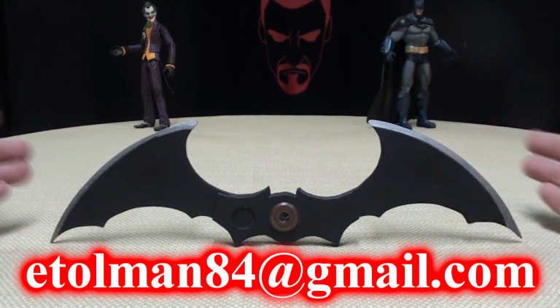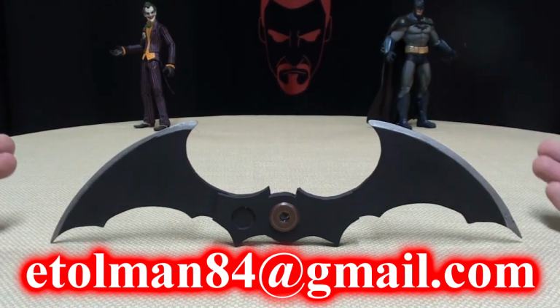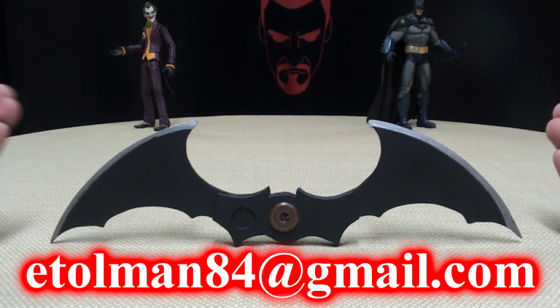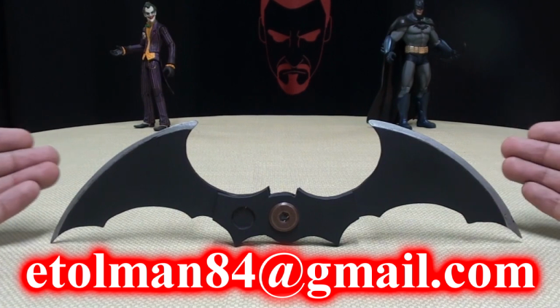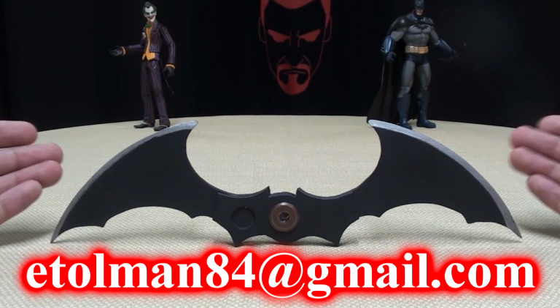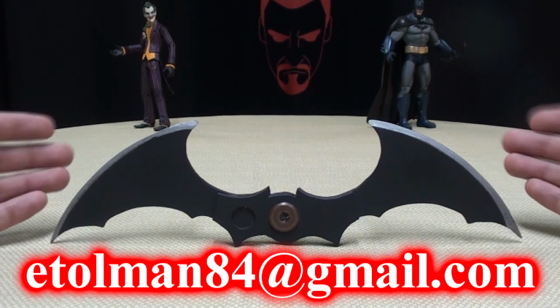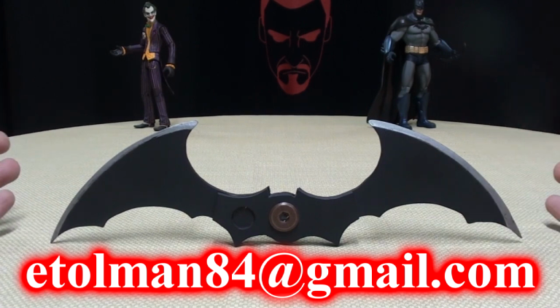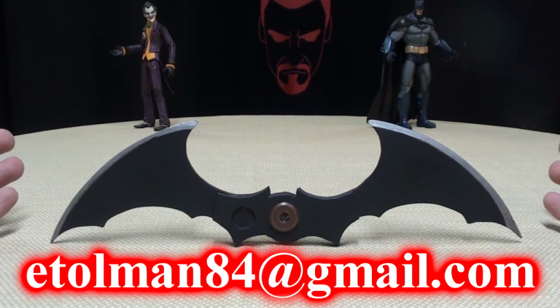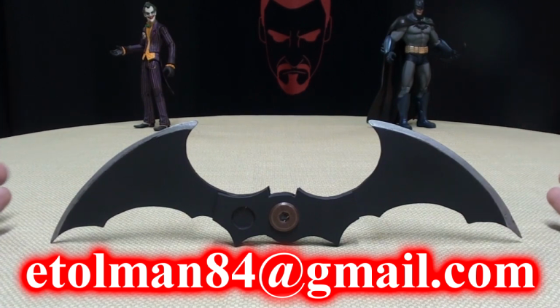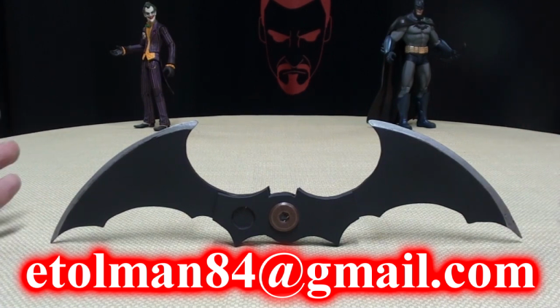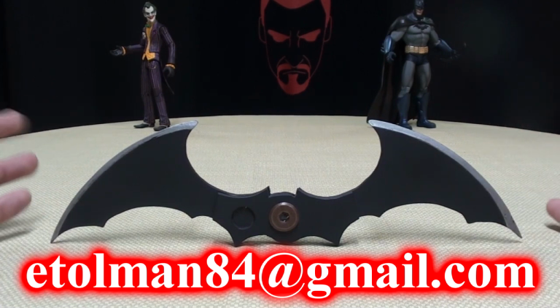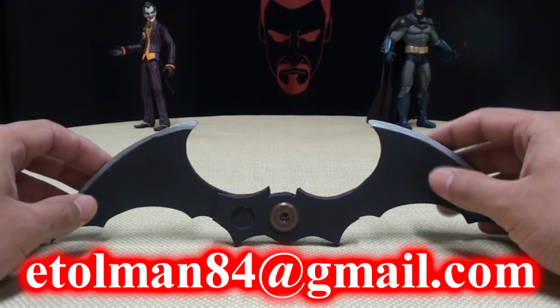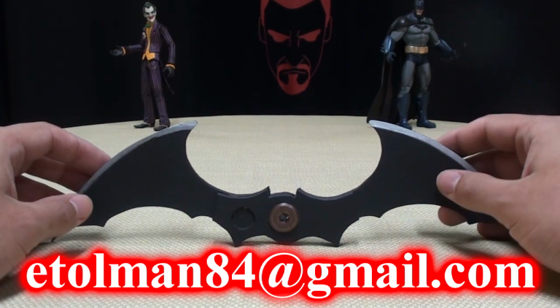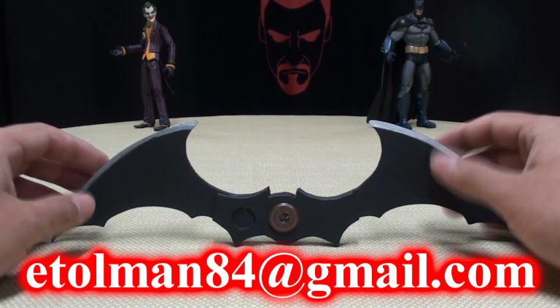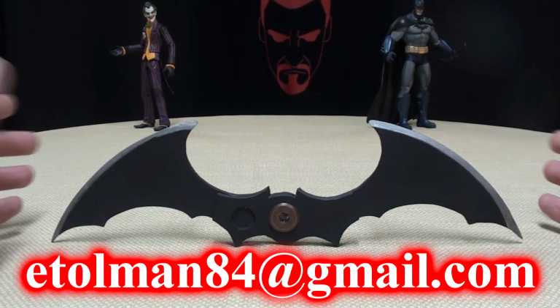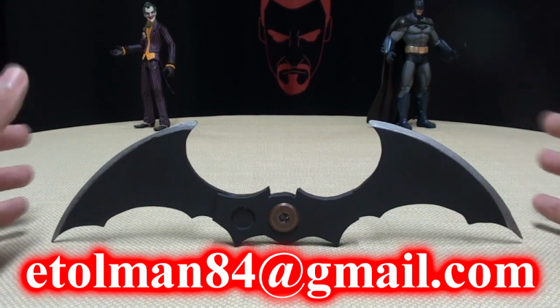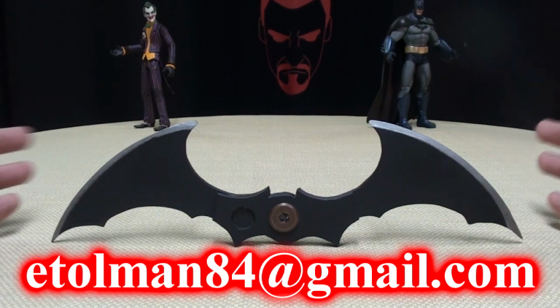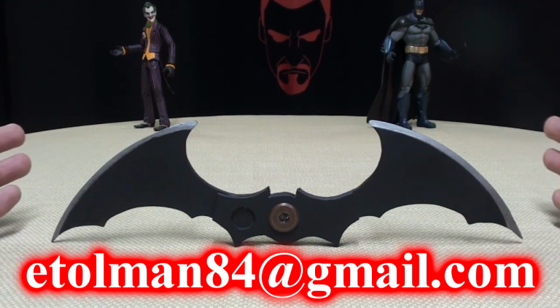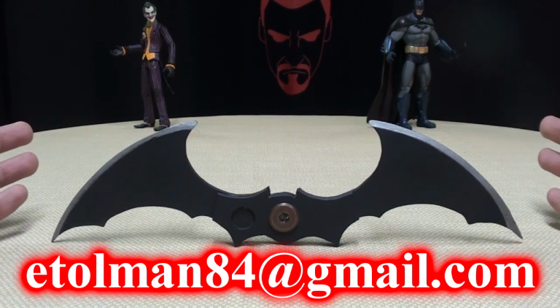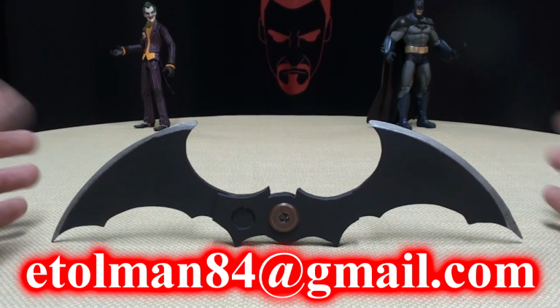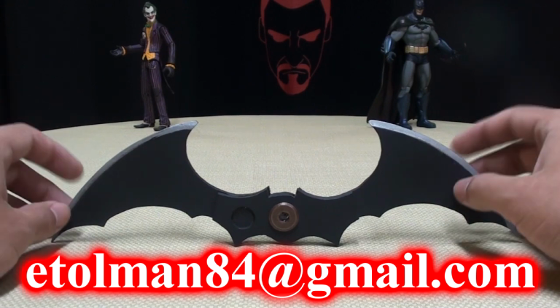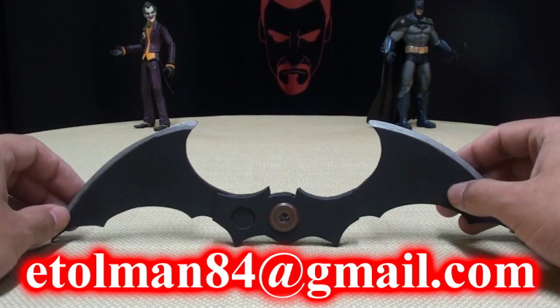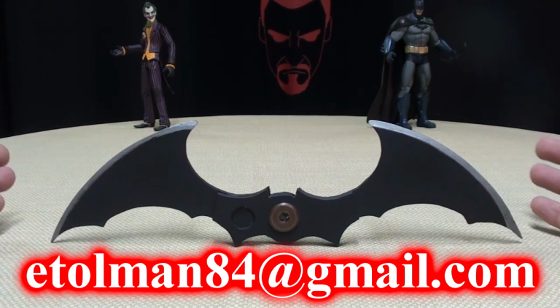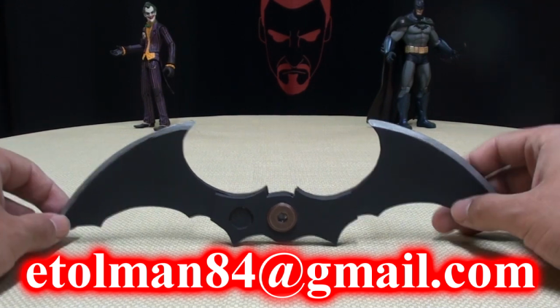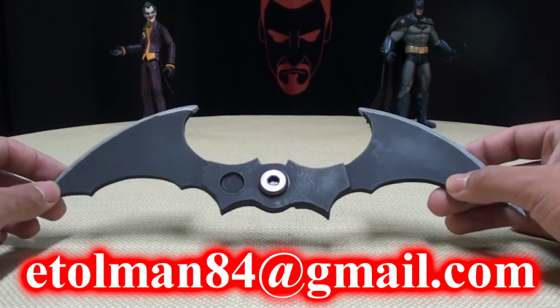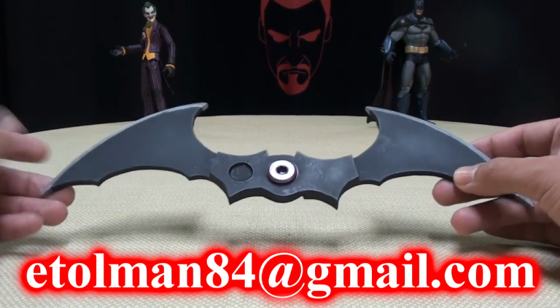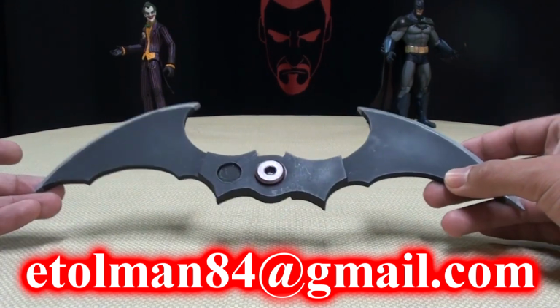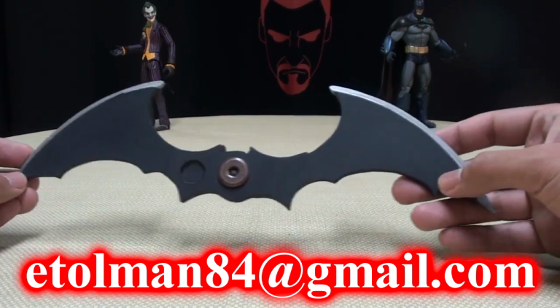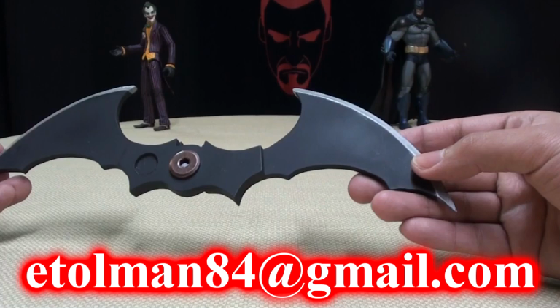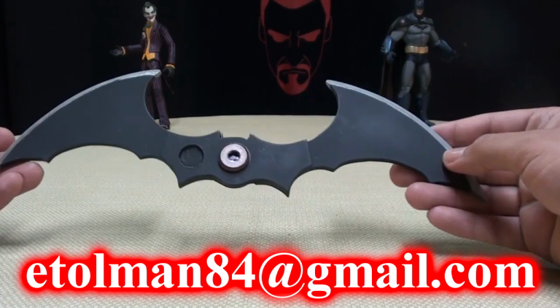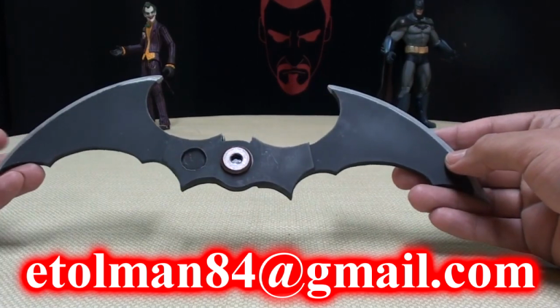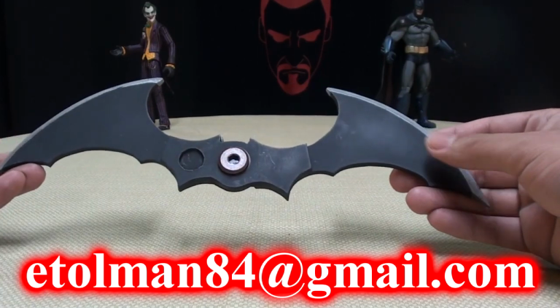He's selling these for $10 — $10 plus shipping. He'll calculate the shipping depending on where you live. So yeah, ten bucks for a custom Batarang, a very cool custom Batarang.